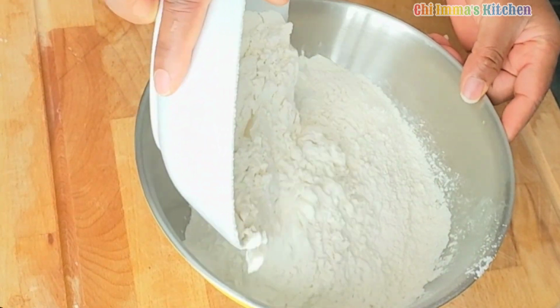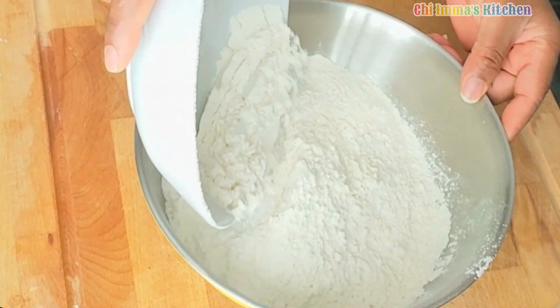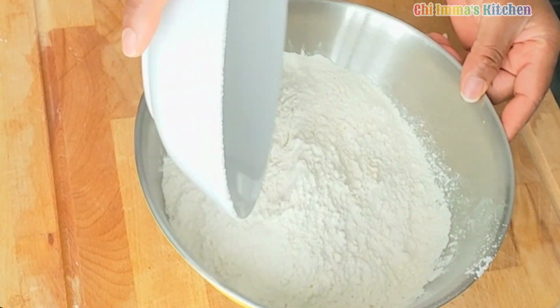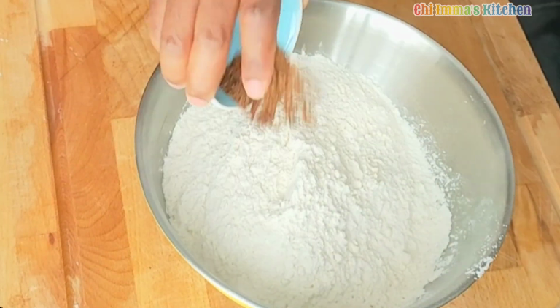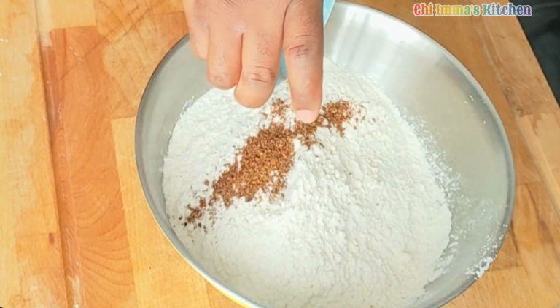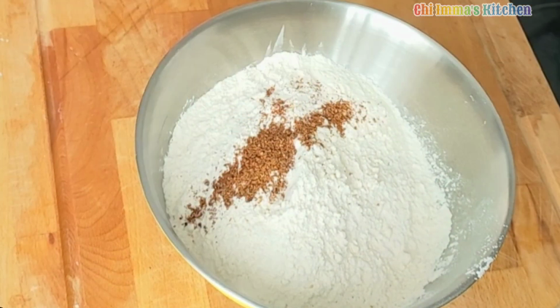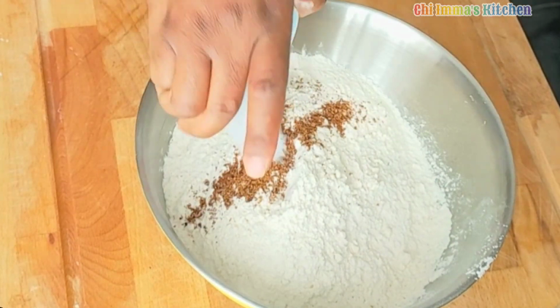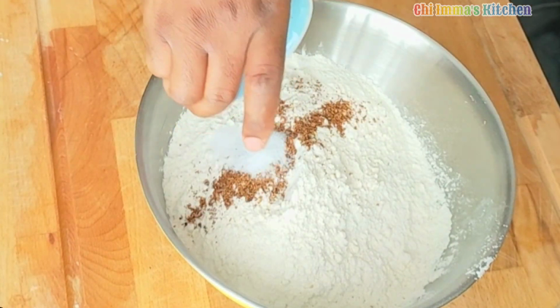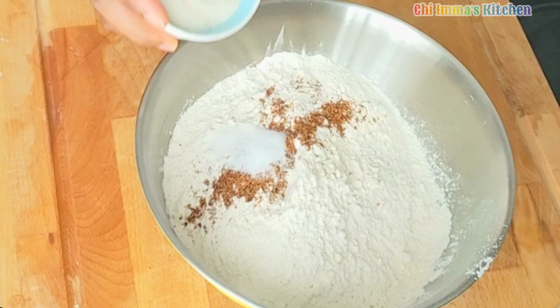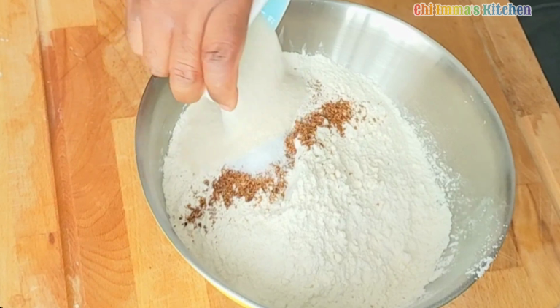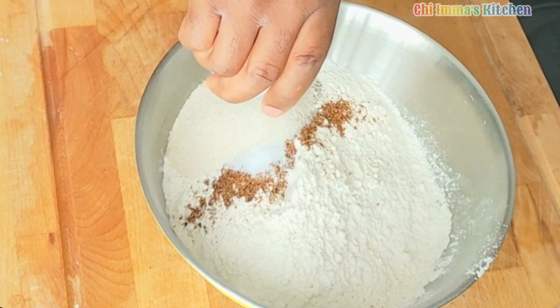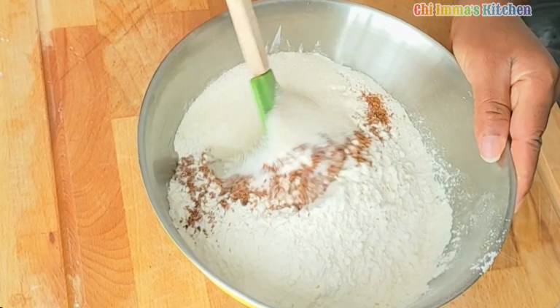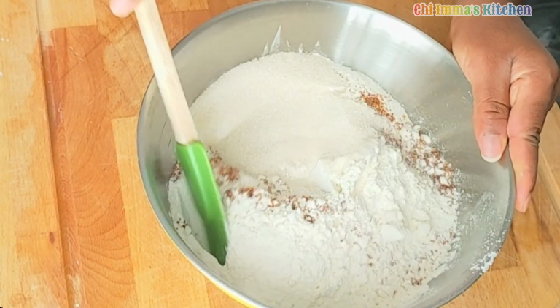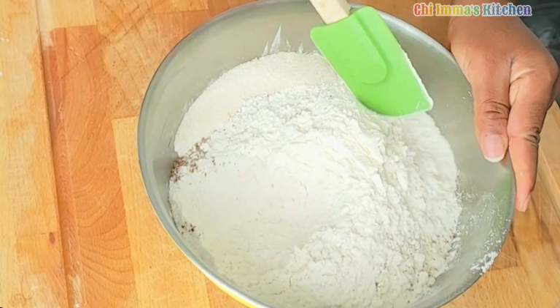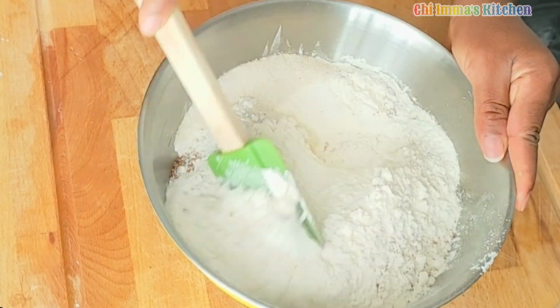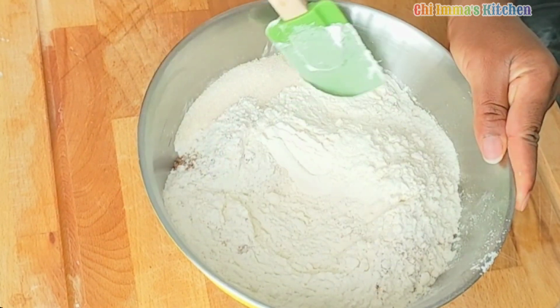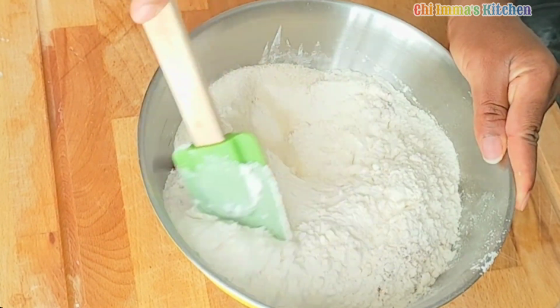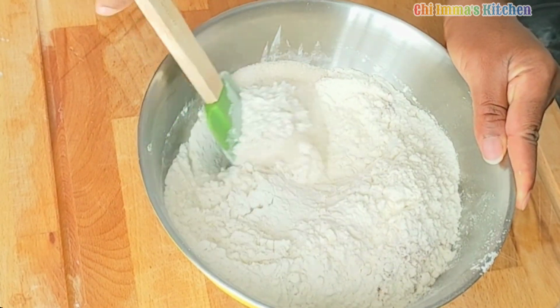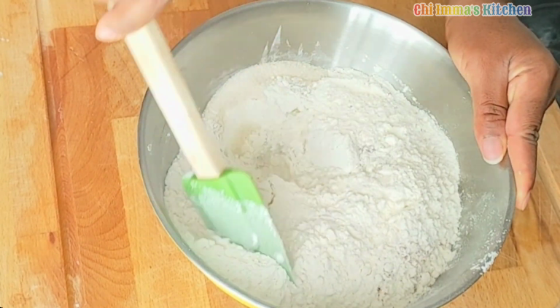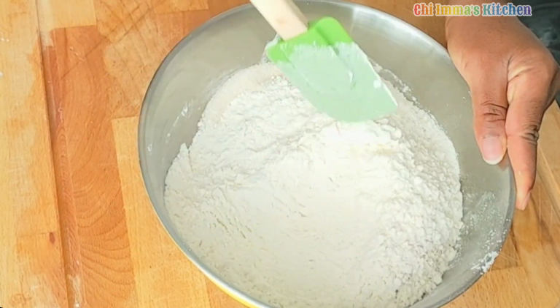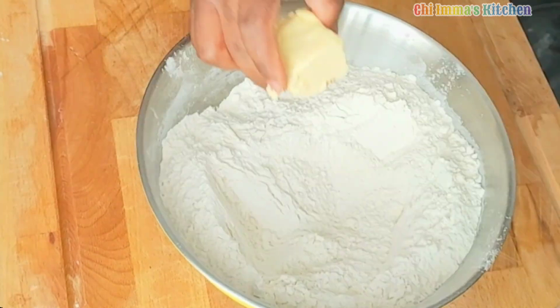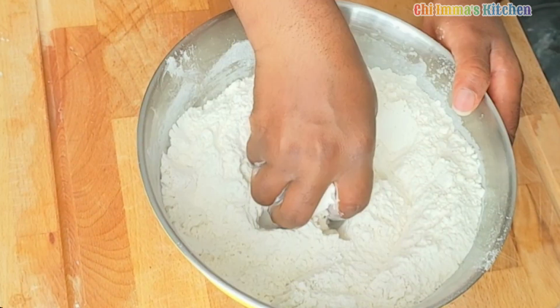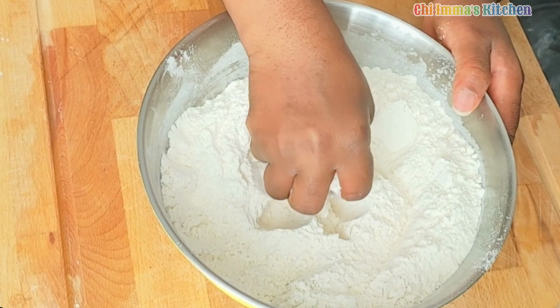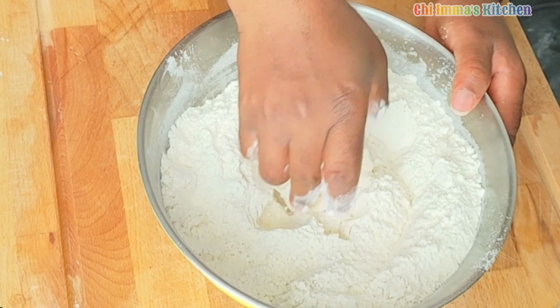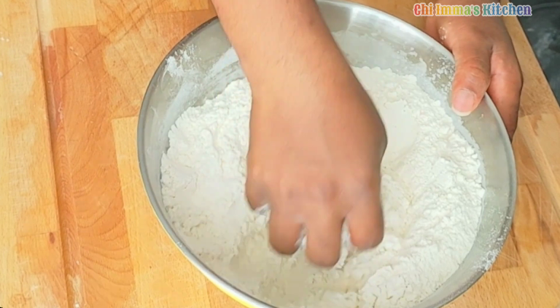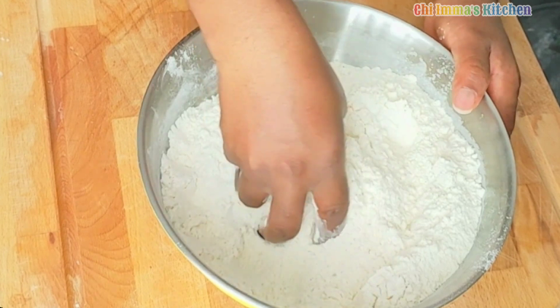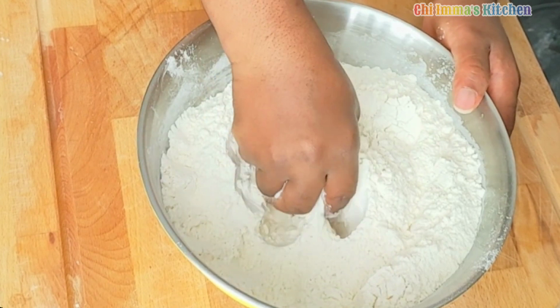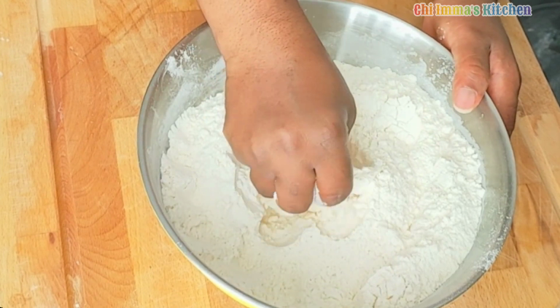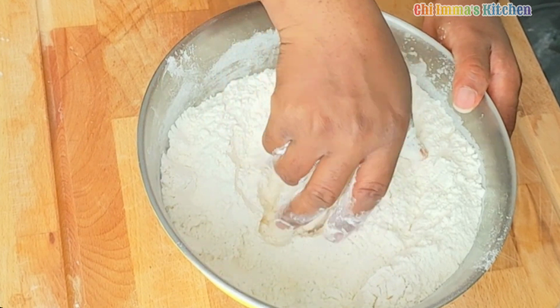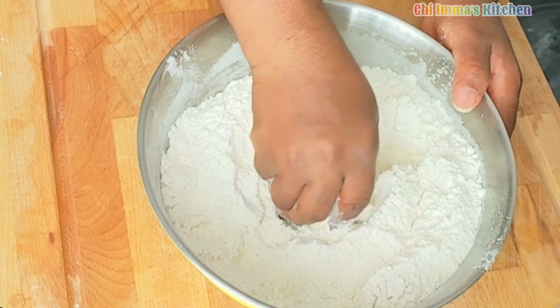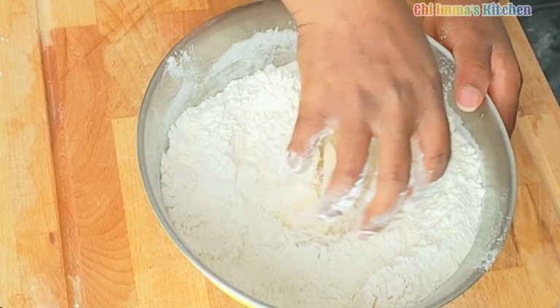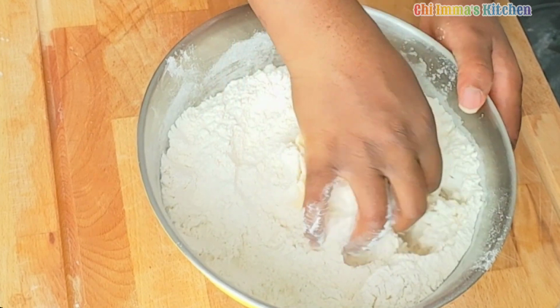In a bowl I added my sieved flour, to that I added nutmeg, sugar, and salt, mix to combine together, then I go in with butter and mix until a crumb is formed.